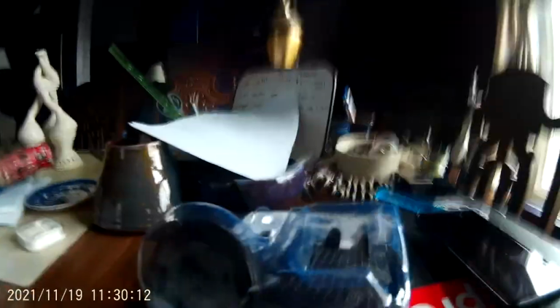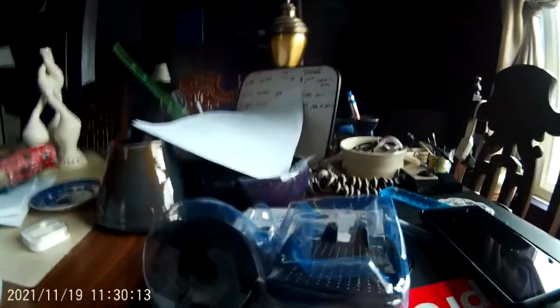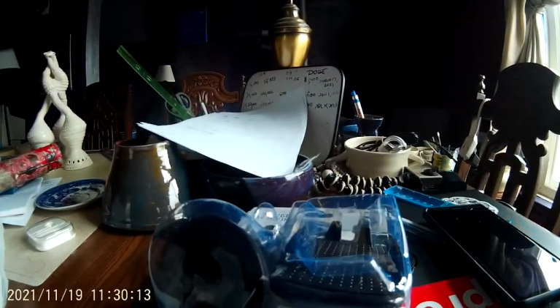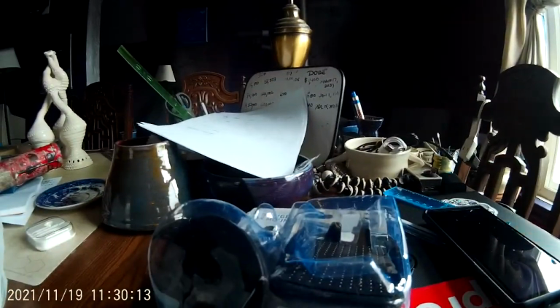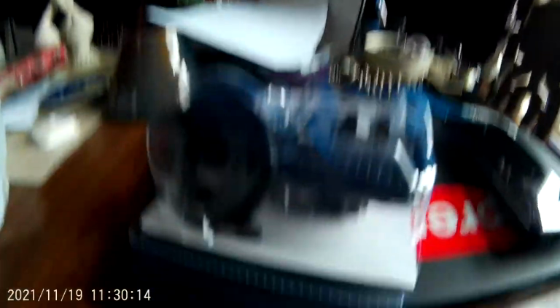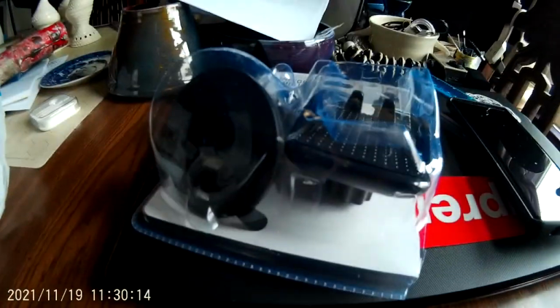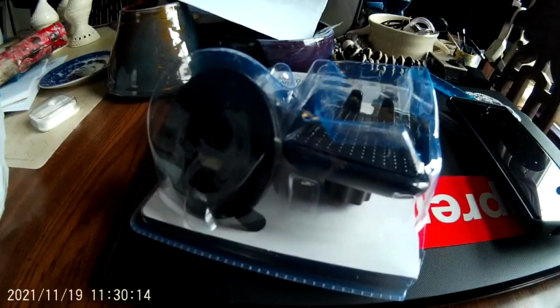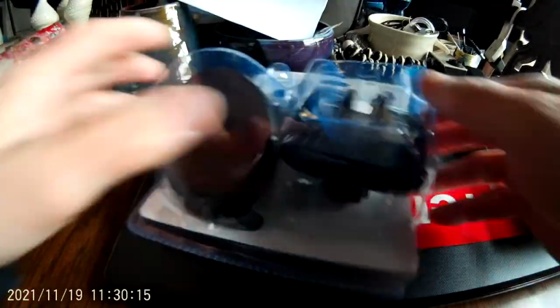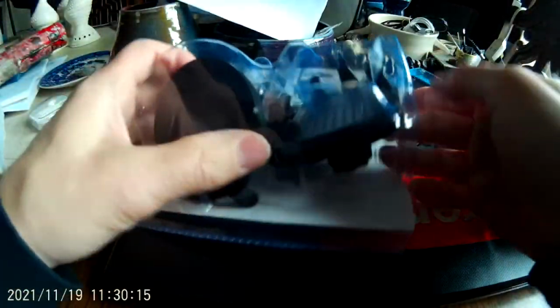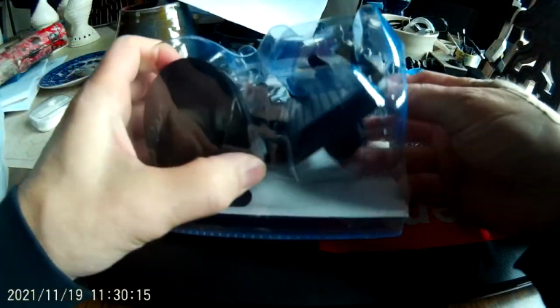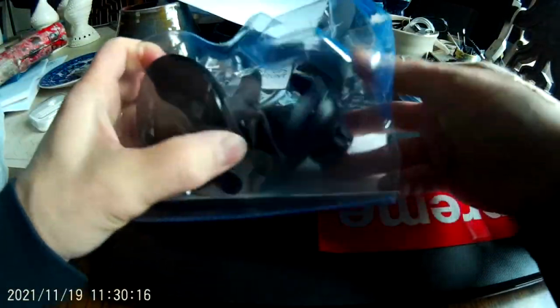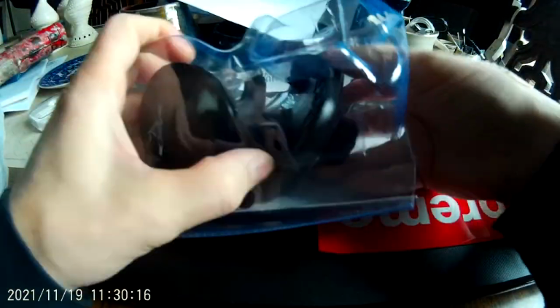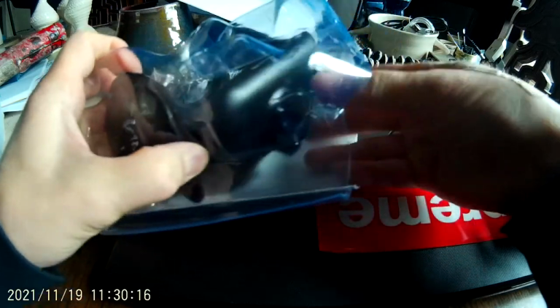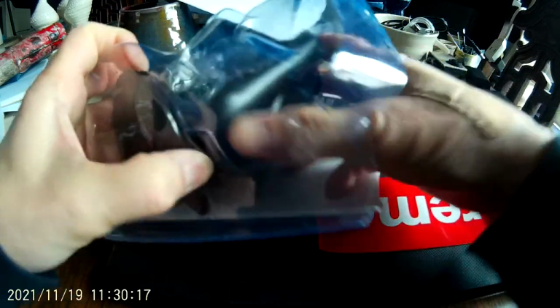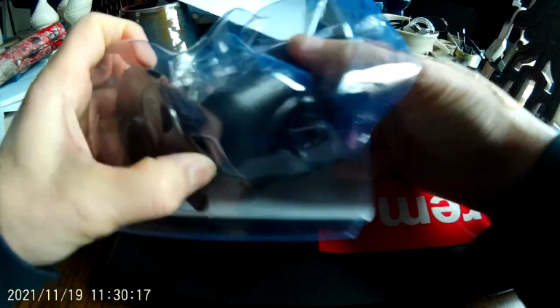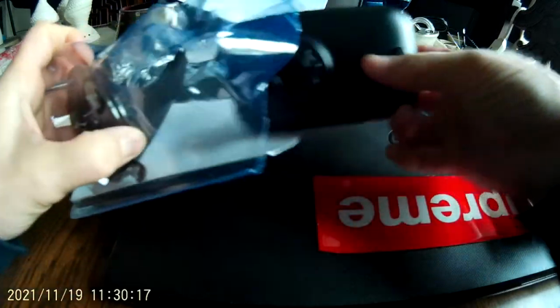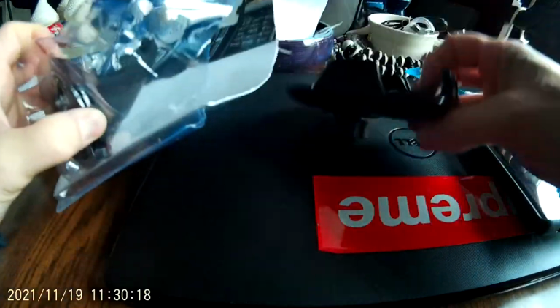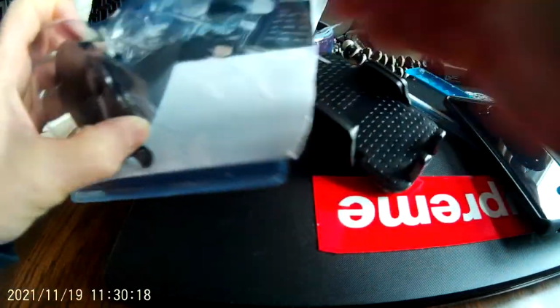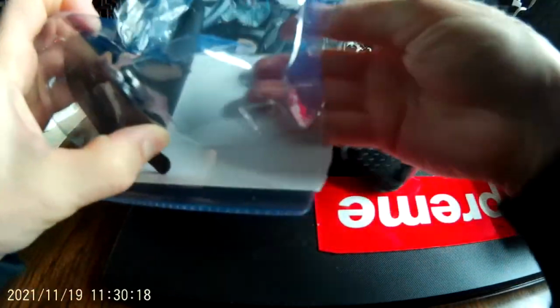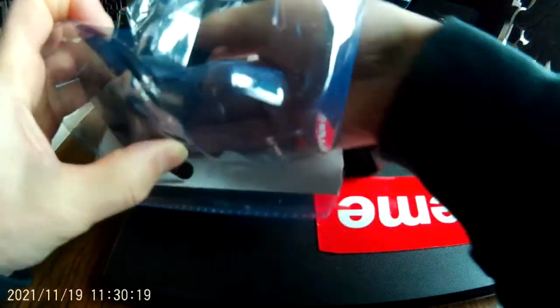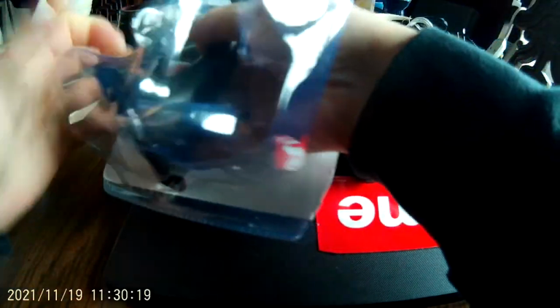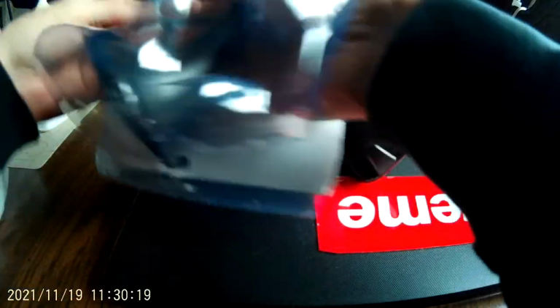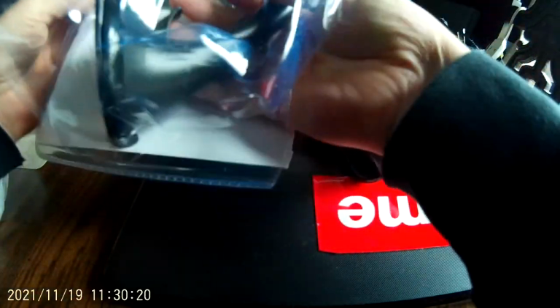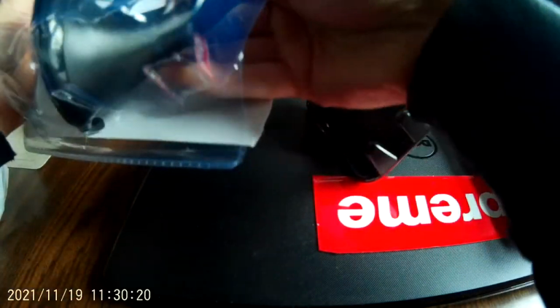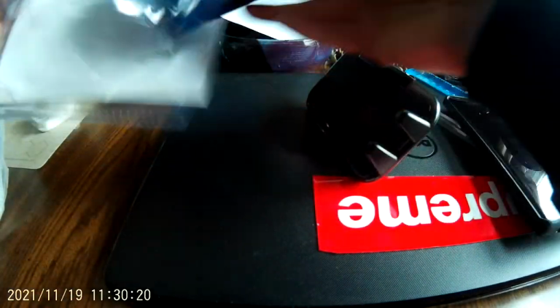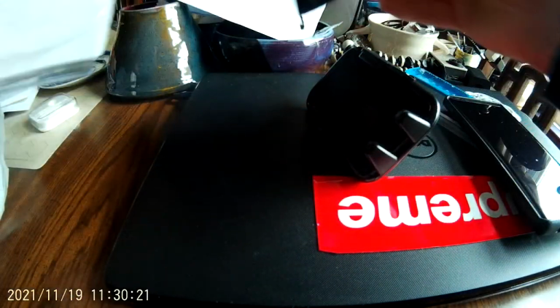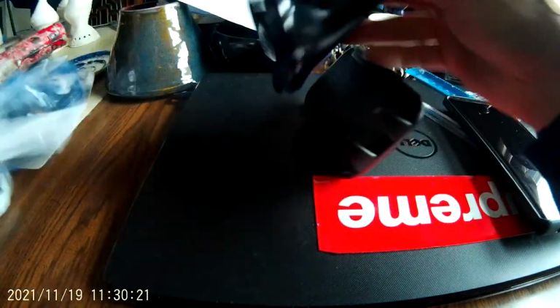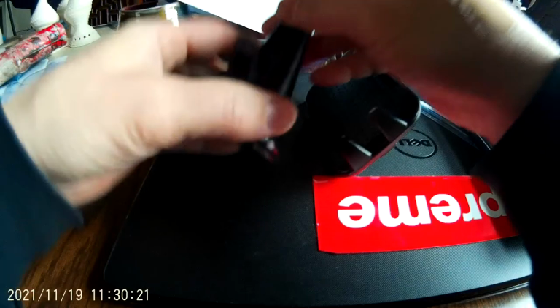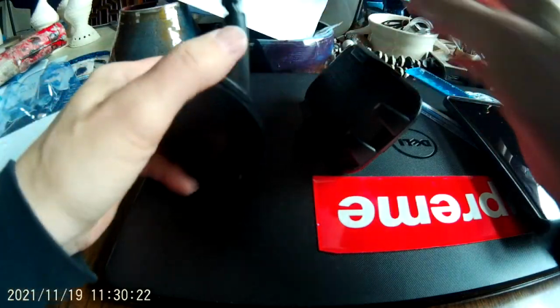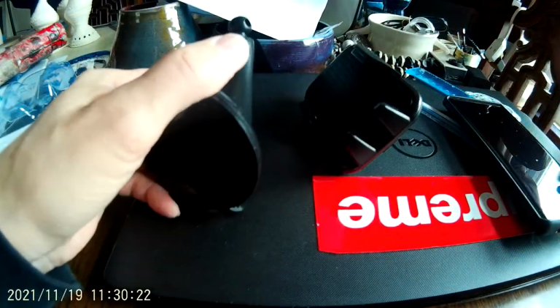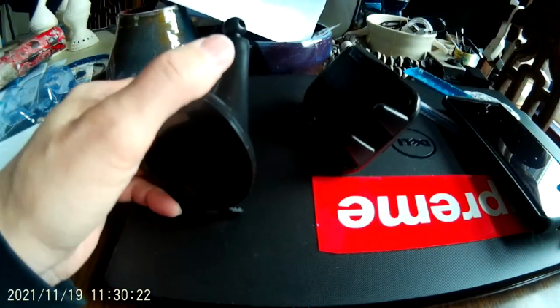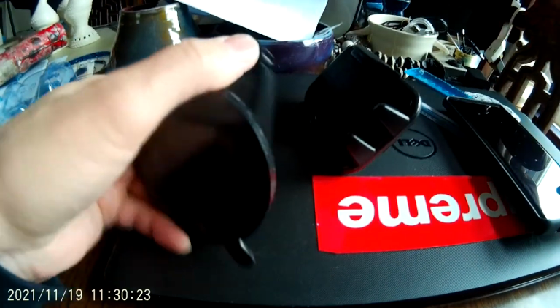This is in that crazy clamshell bubble shrink wrap plastic thing. You've got to get a knife to cut this thing open.